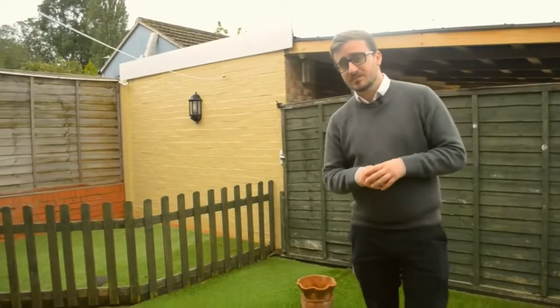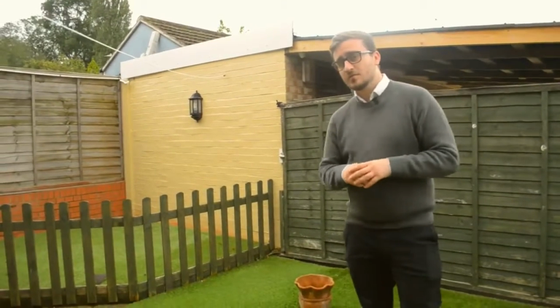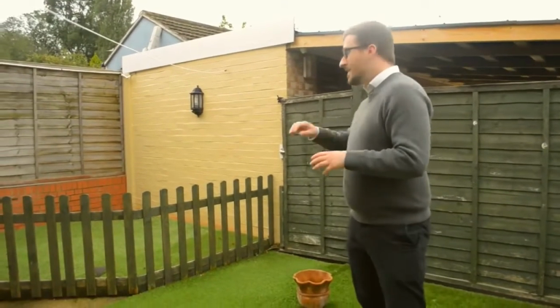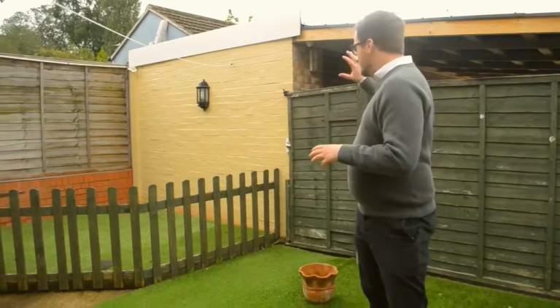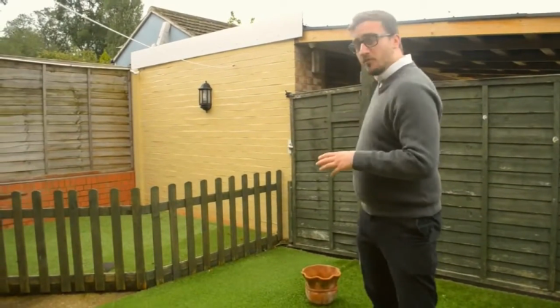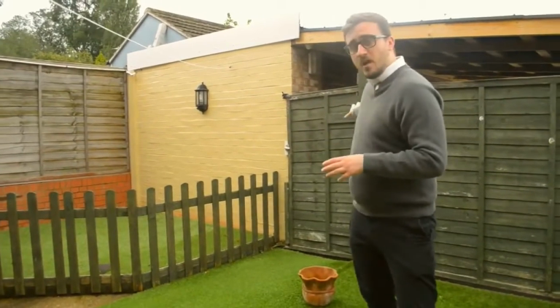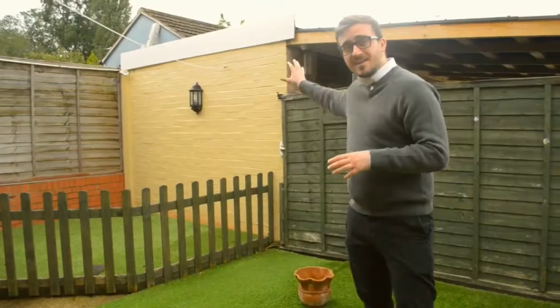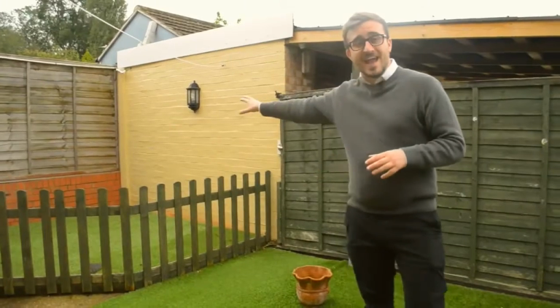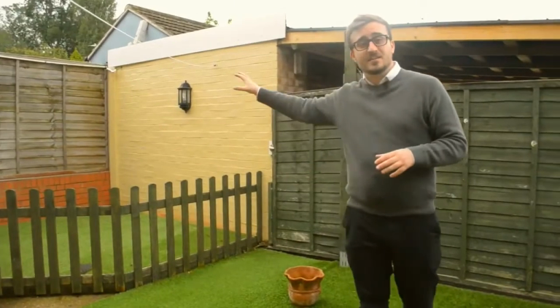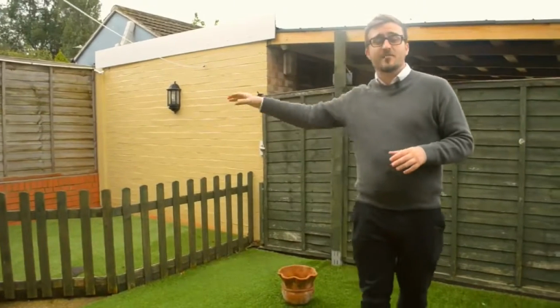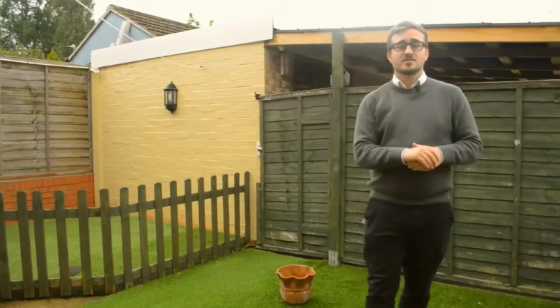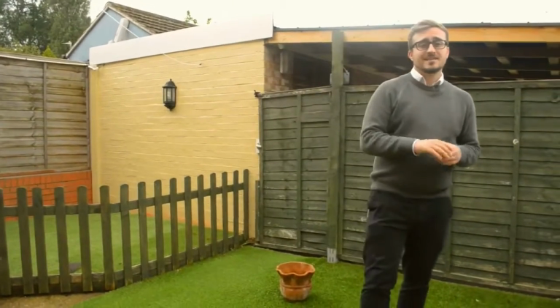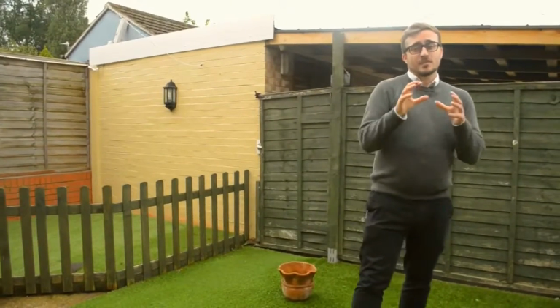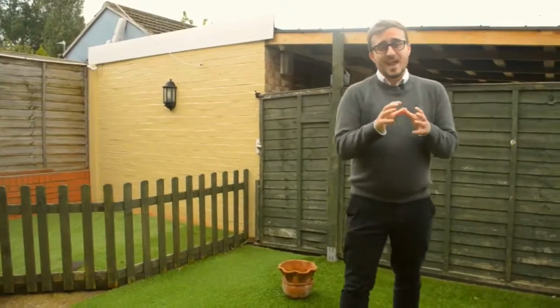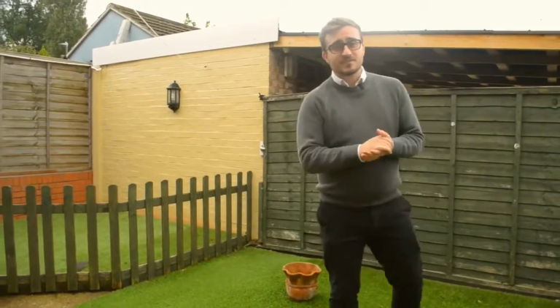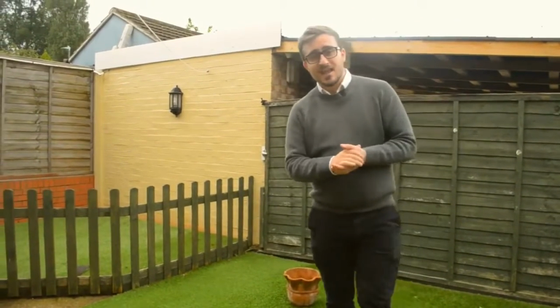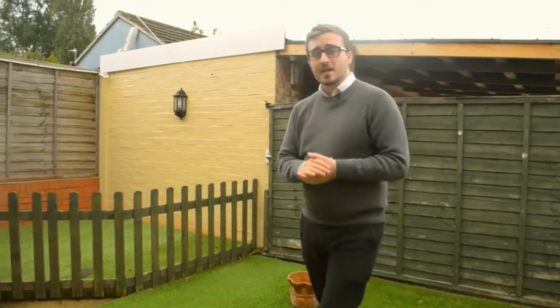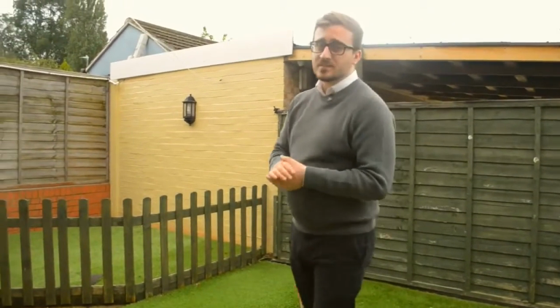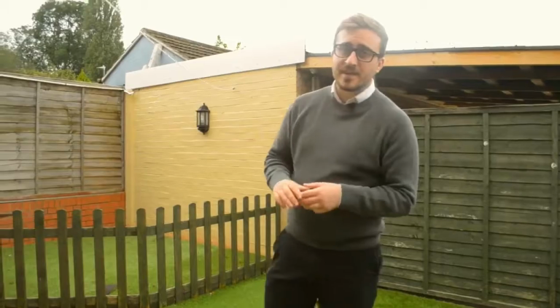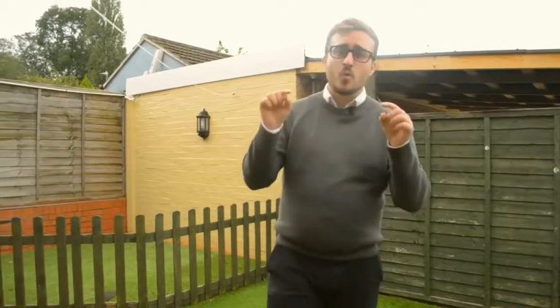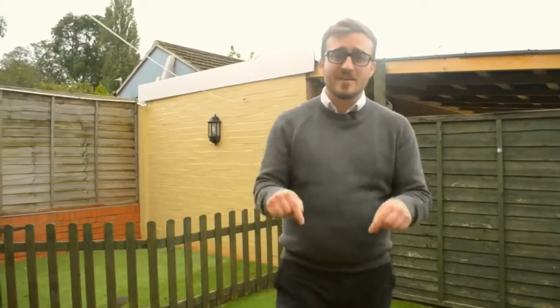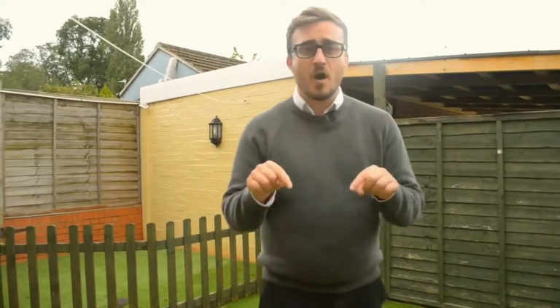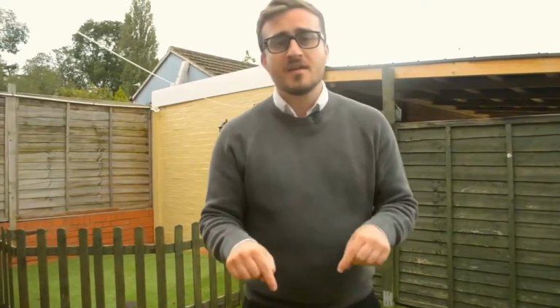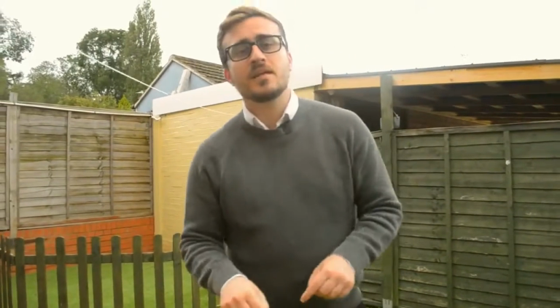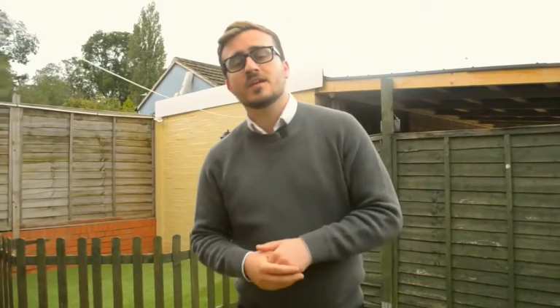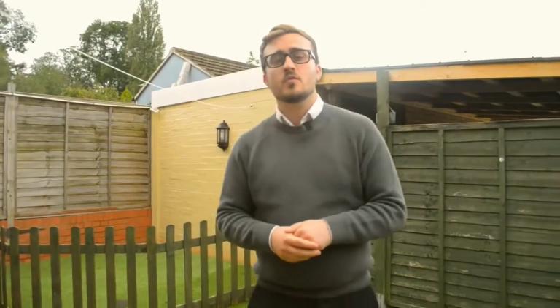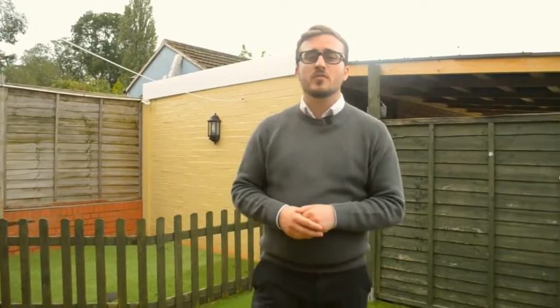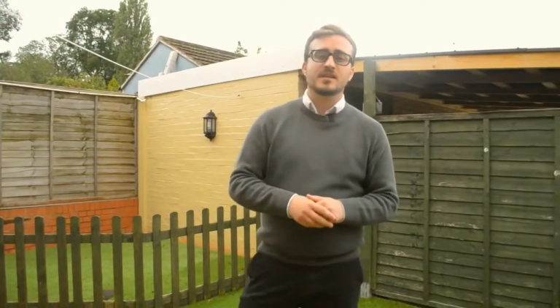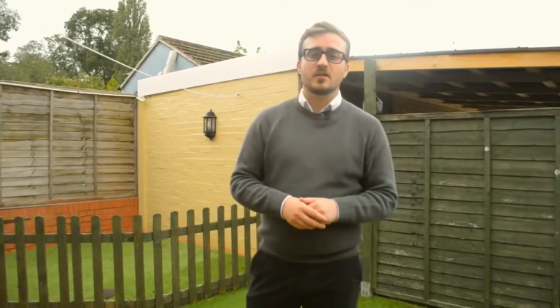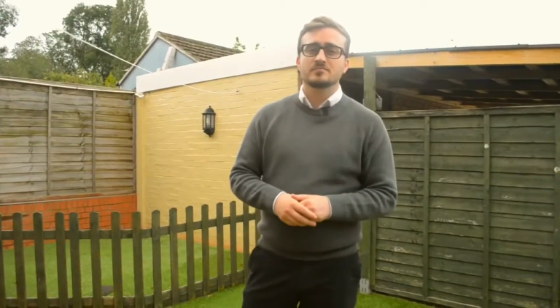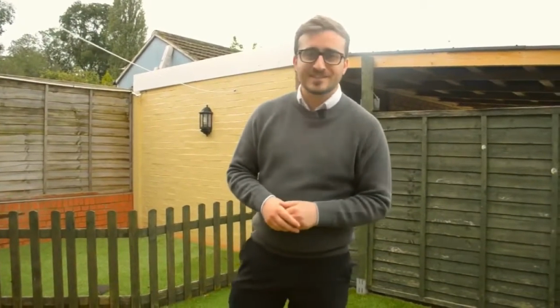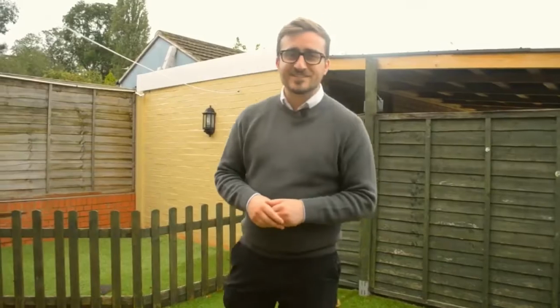we have off-road parking and a garage. Now if you like everything you've seen today and you're interested in finding out a bit more about this home, then please do give me a call on the details to follow. I'll see you next time.